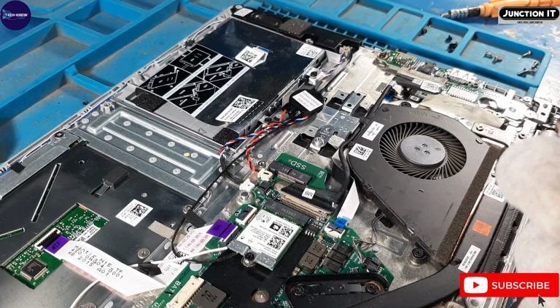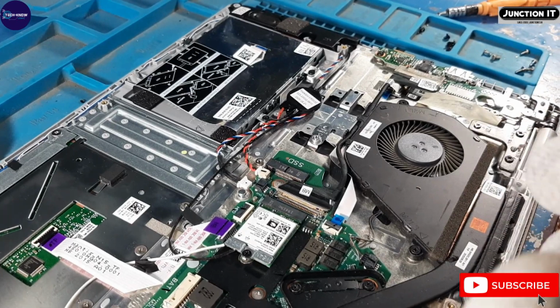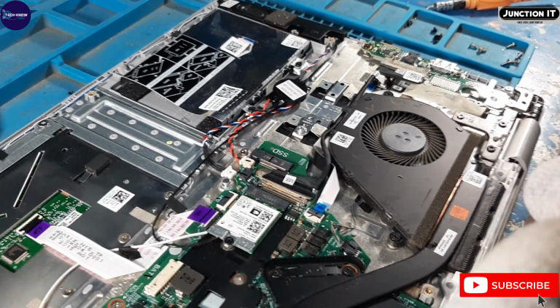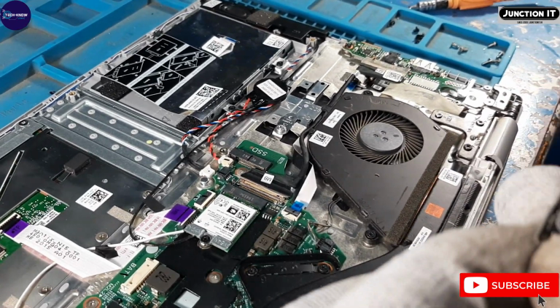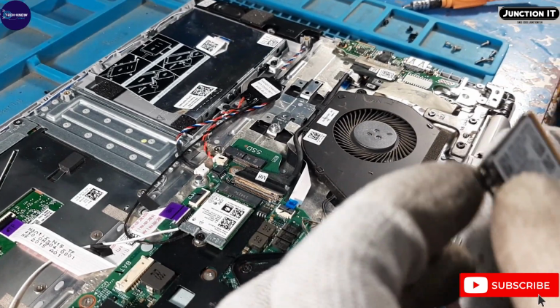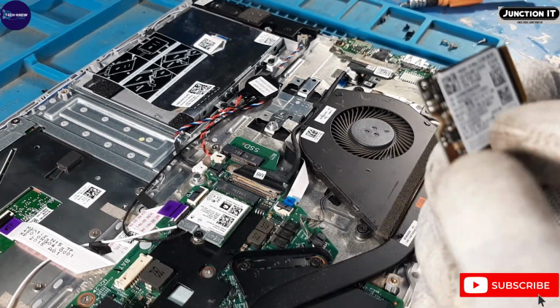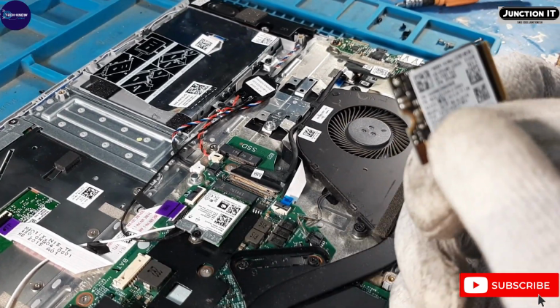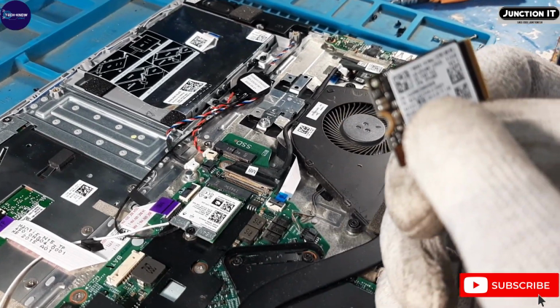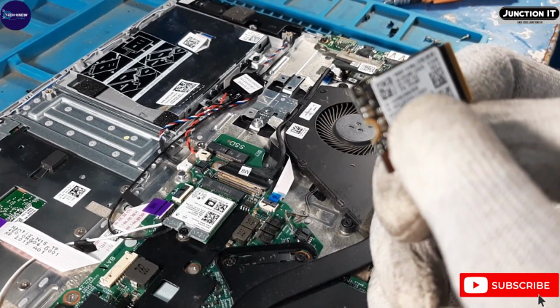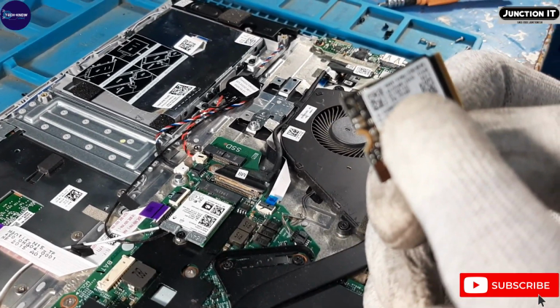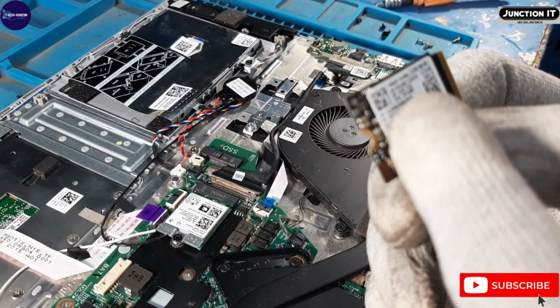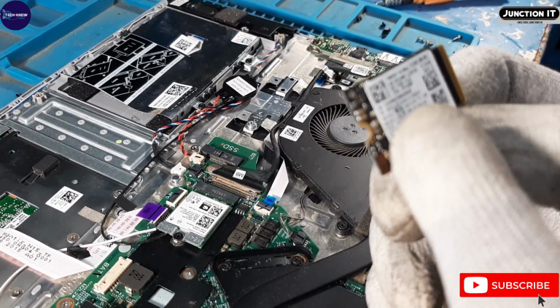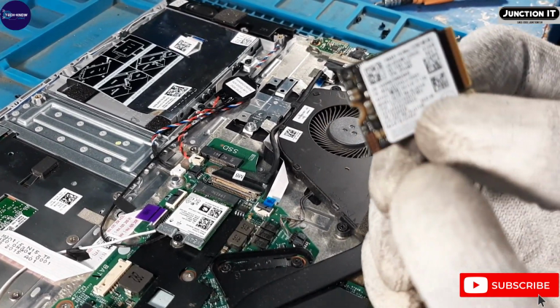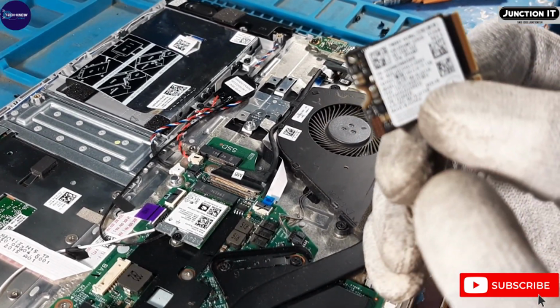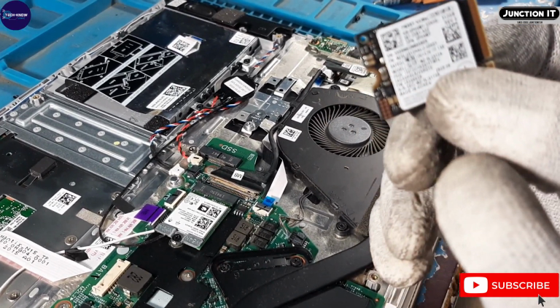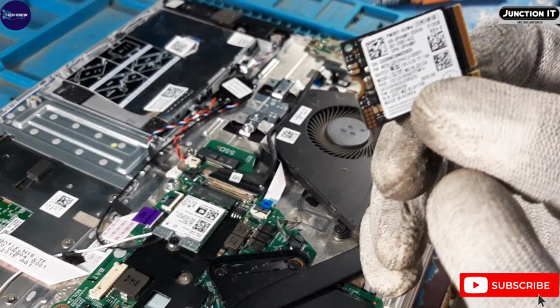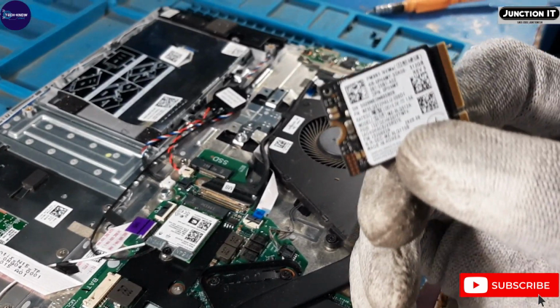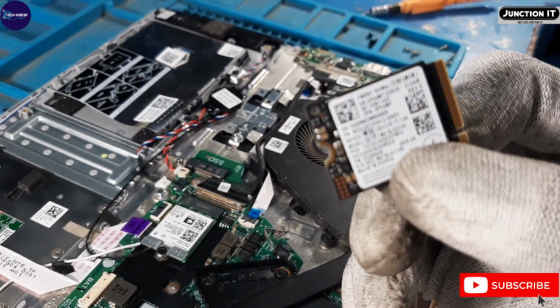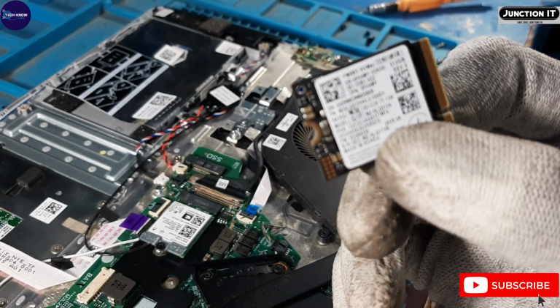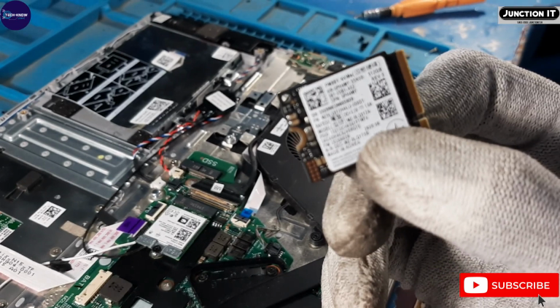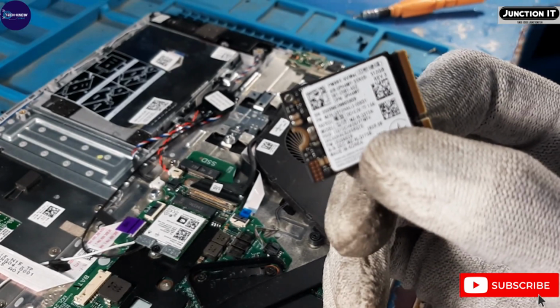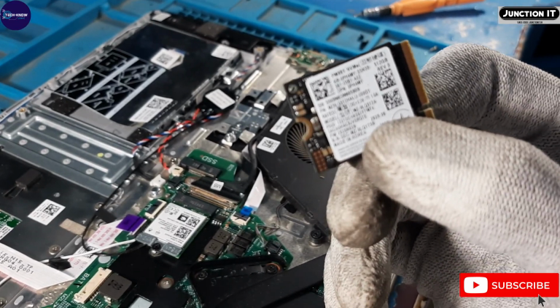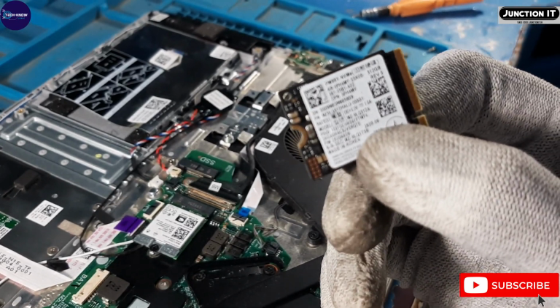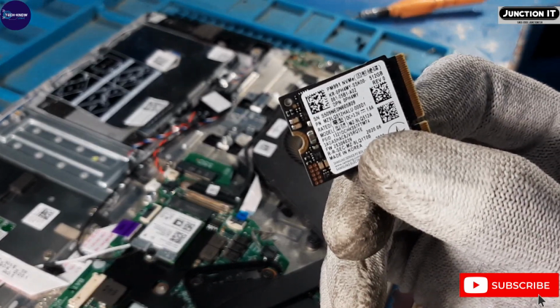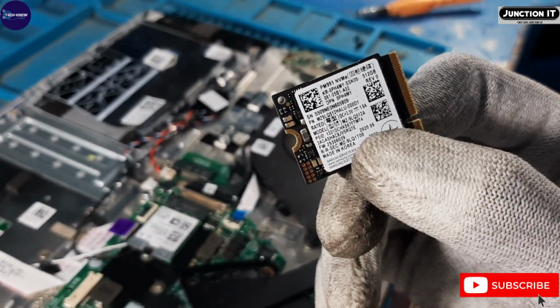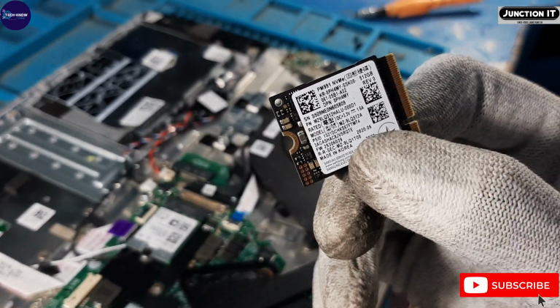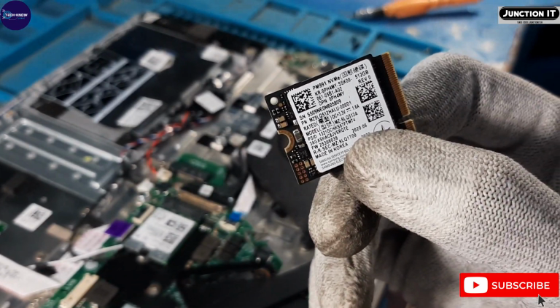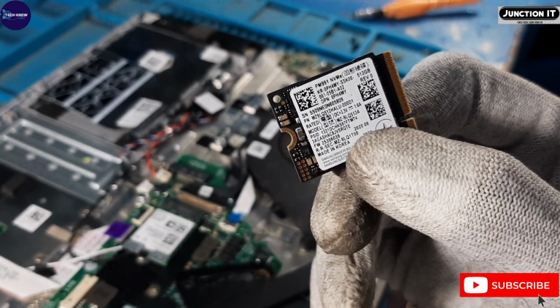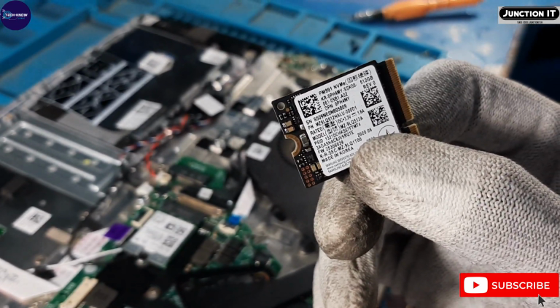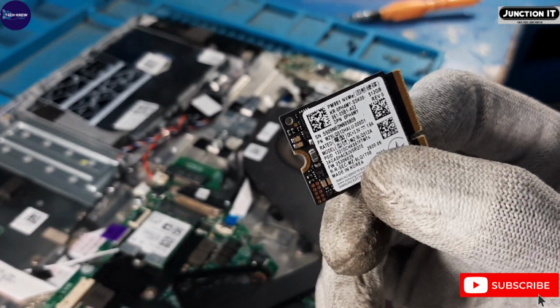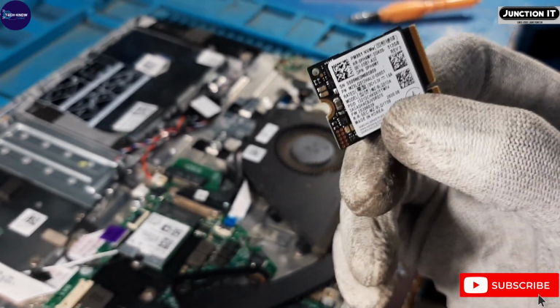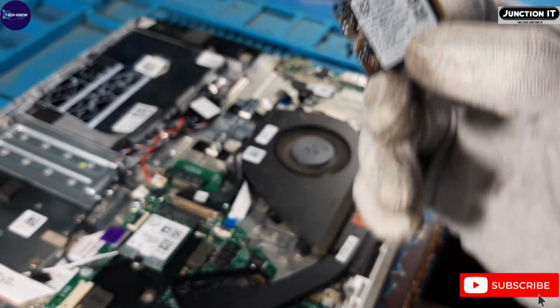This is the SSD. We have removed it. Its size is 256 GB — a 2280 SSD.